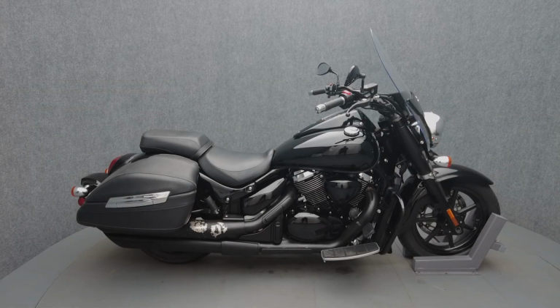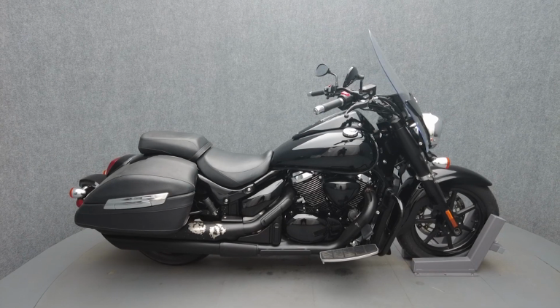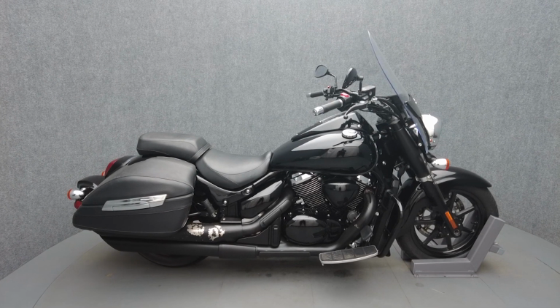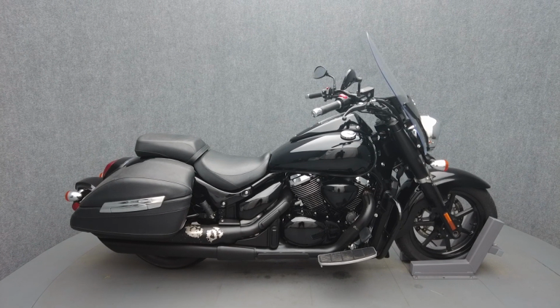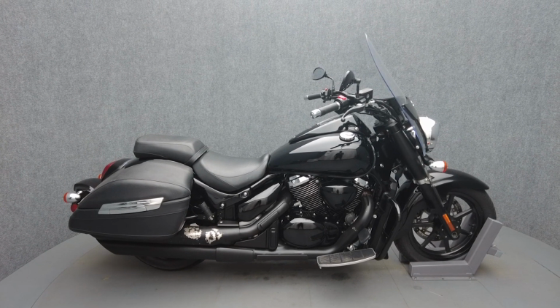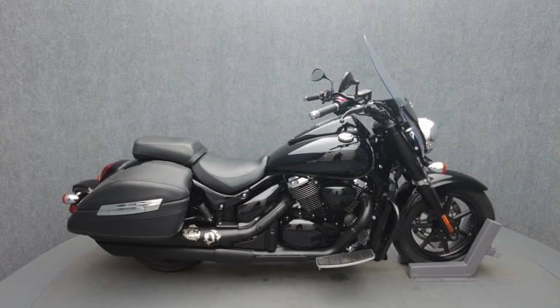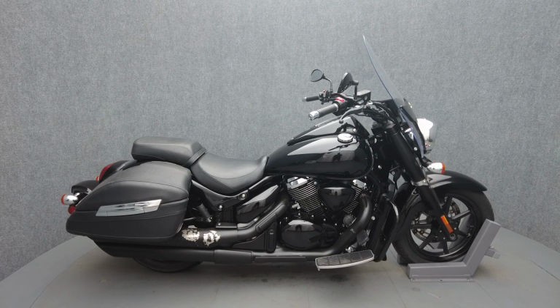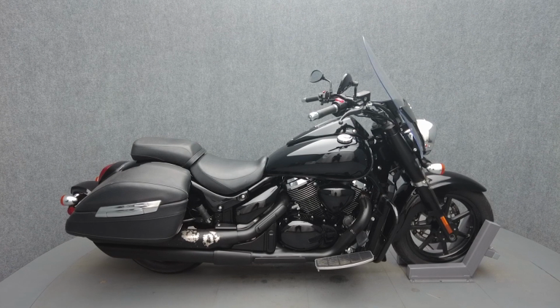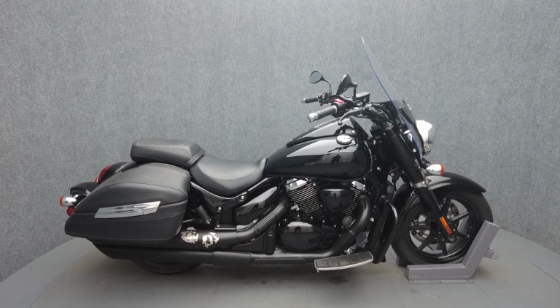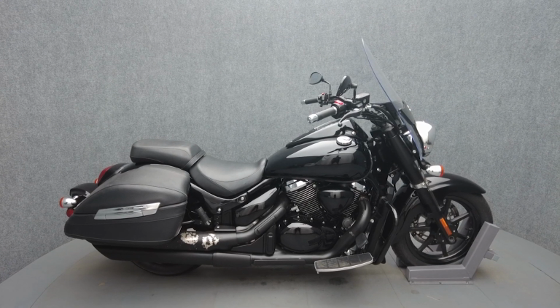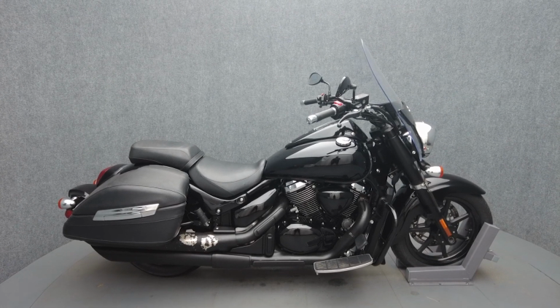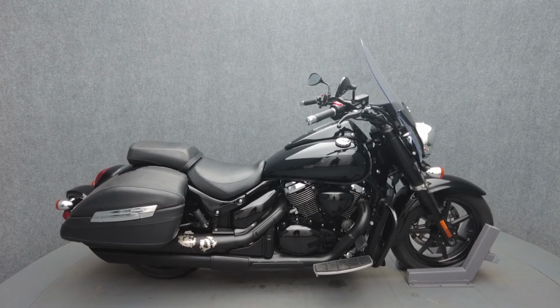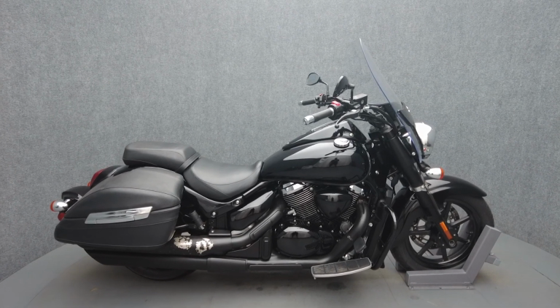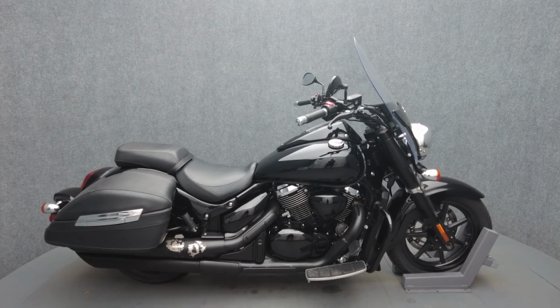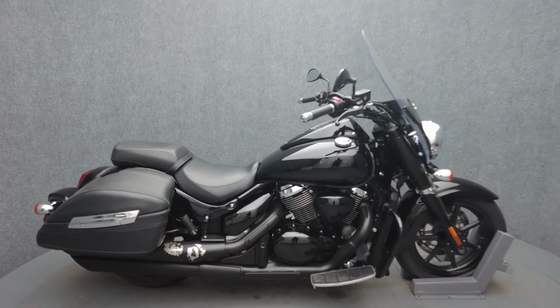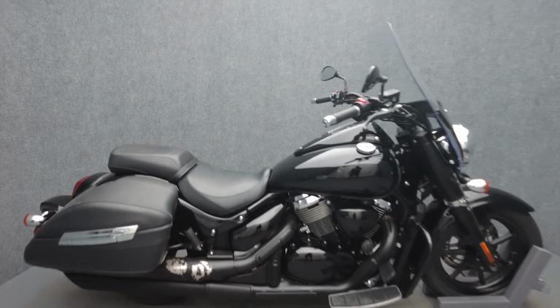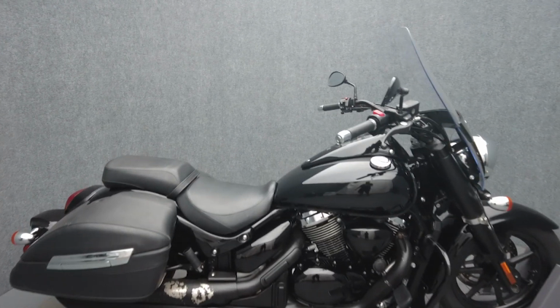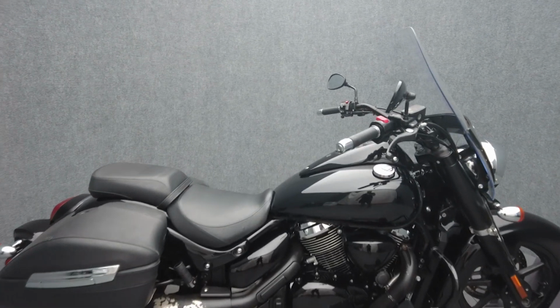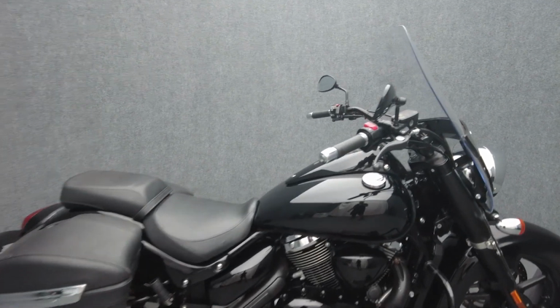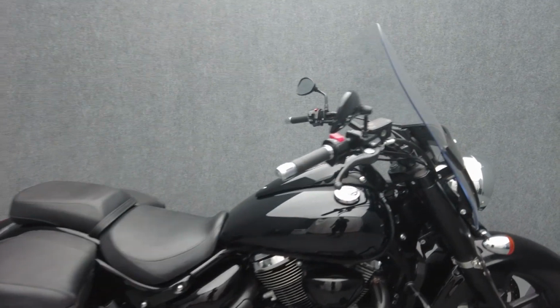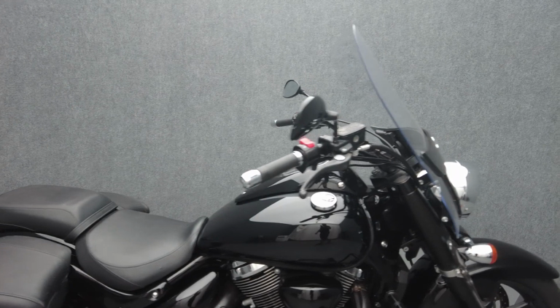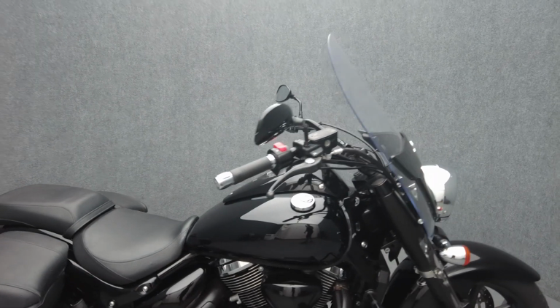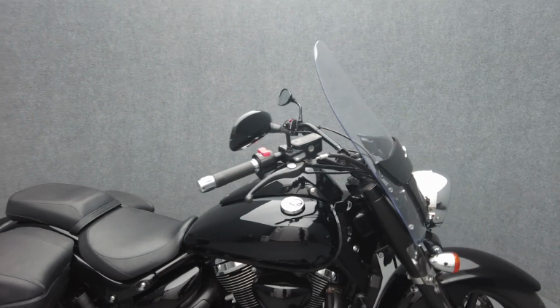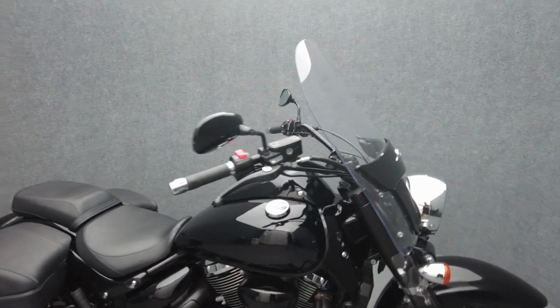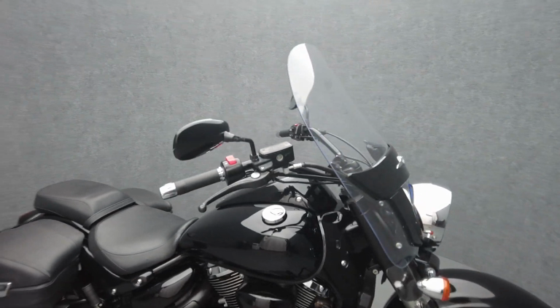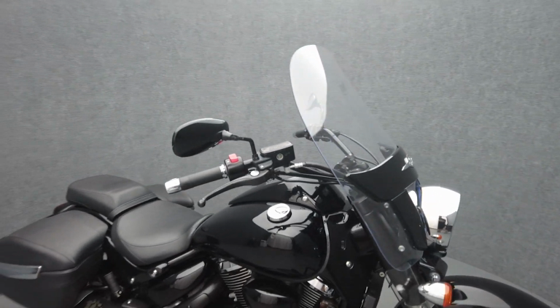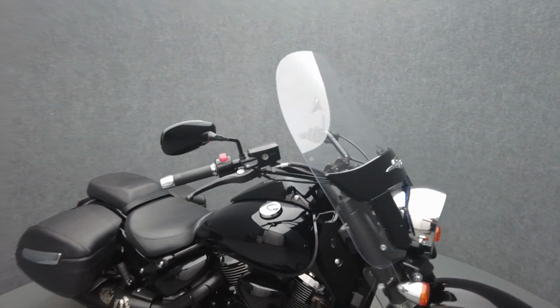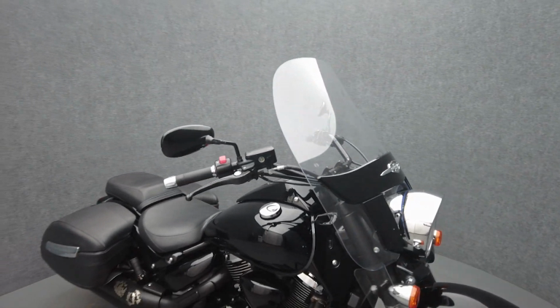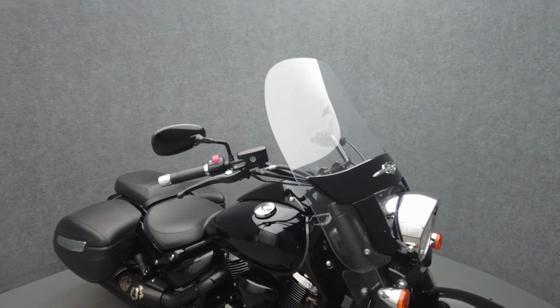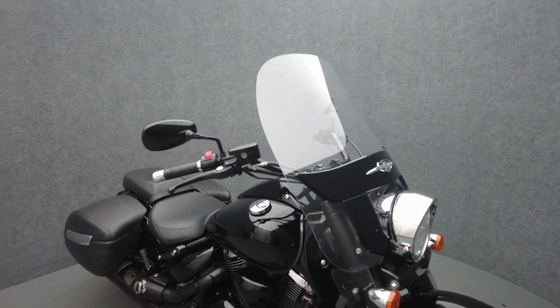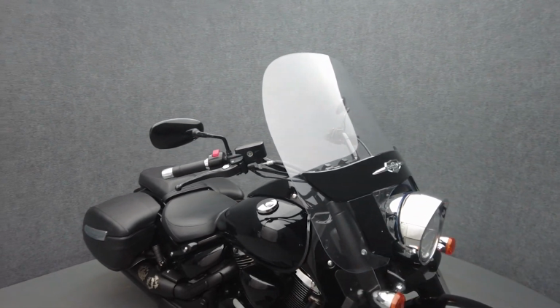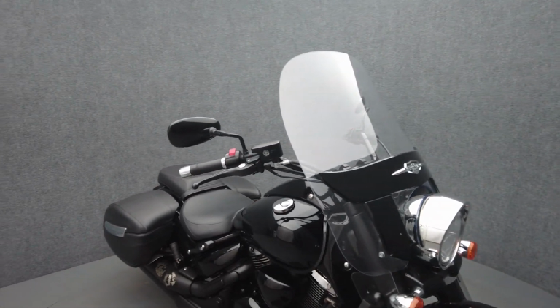Hey everyone, this is Keegan from National Power Sports. This 2013 Suzuki Boulevard Boss with only 39,405 miles passes New Hampshire State Inspection and runs well.